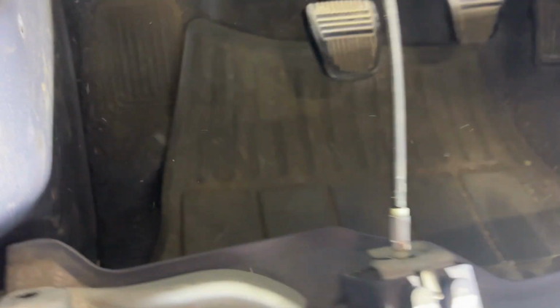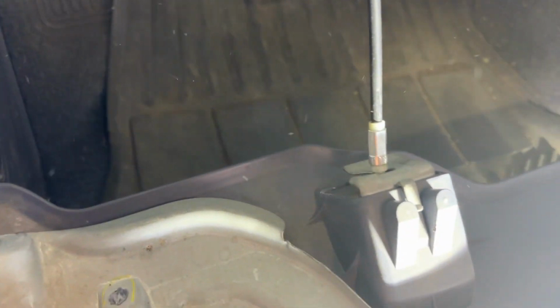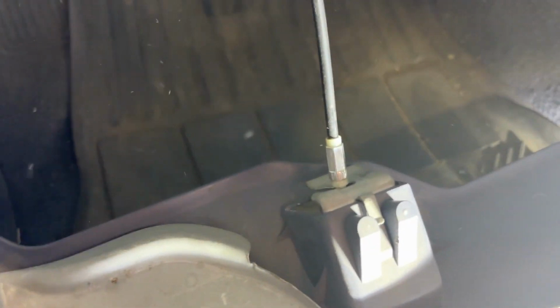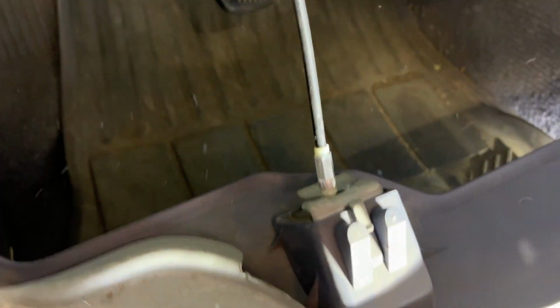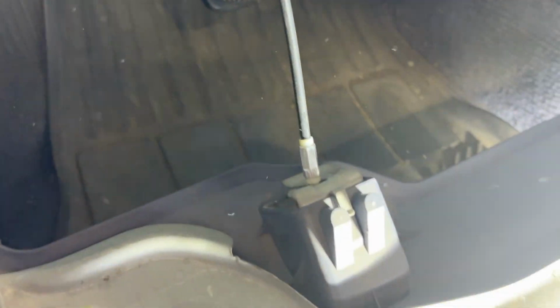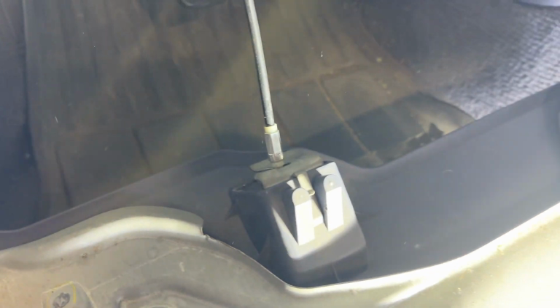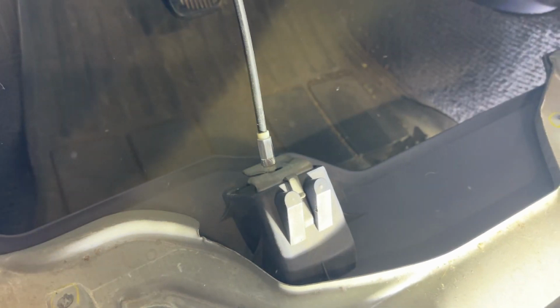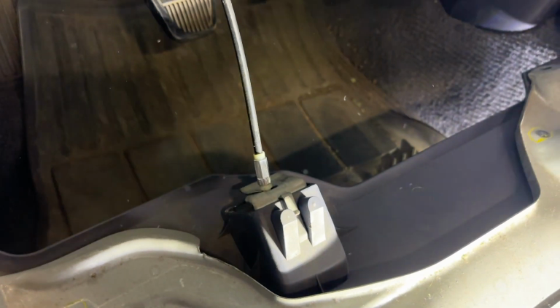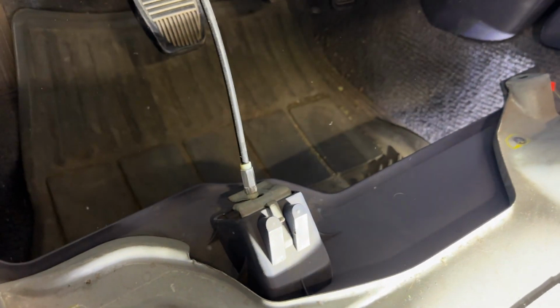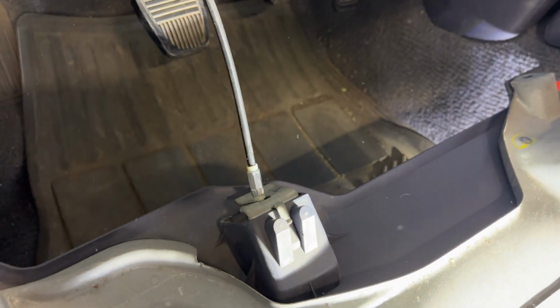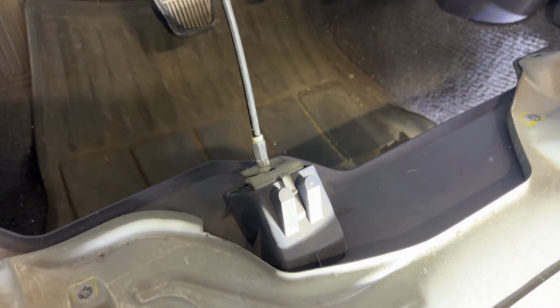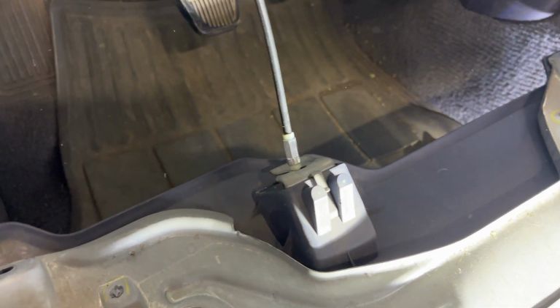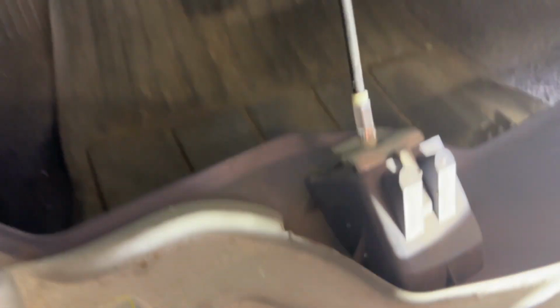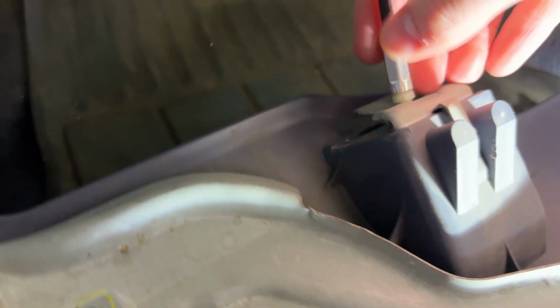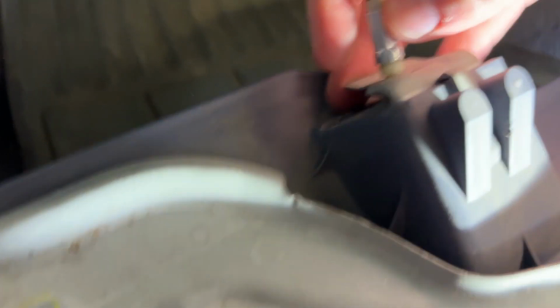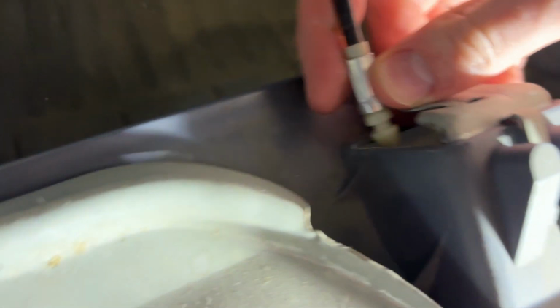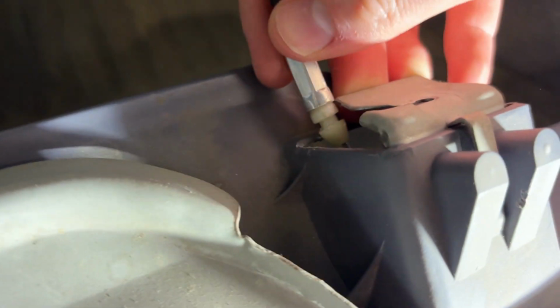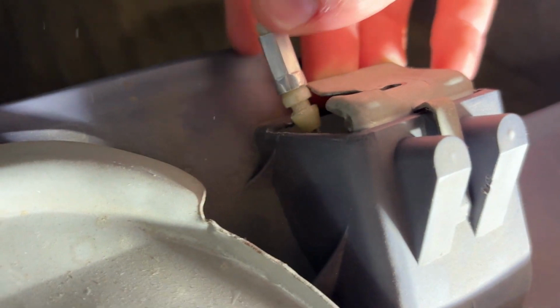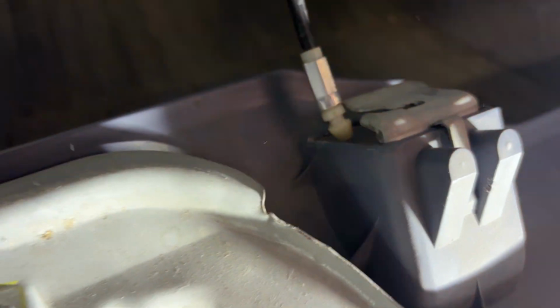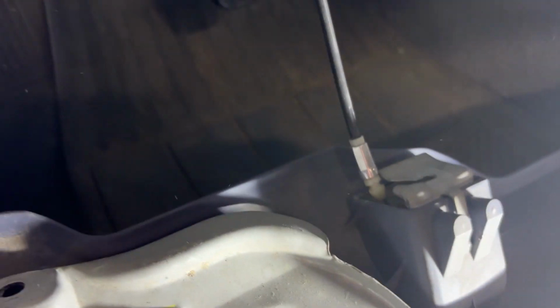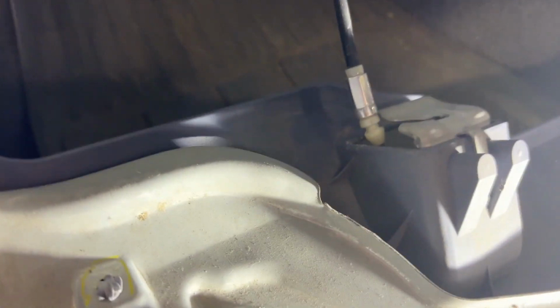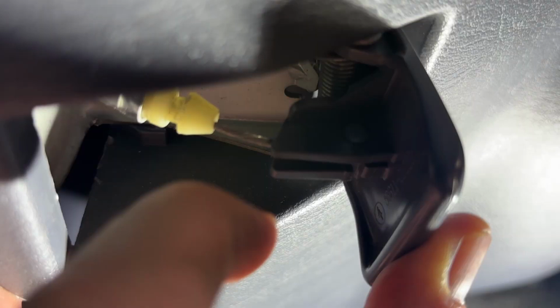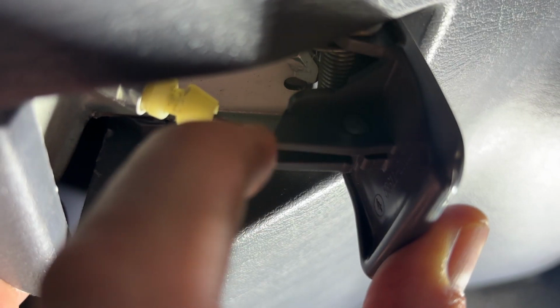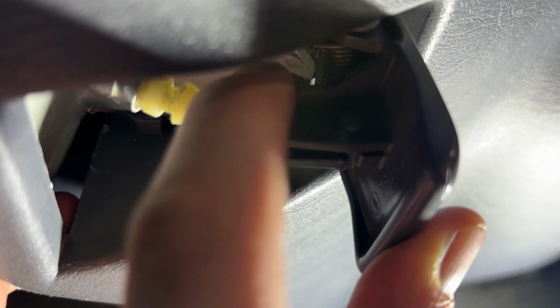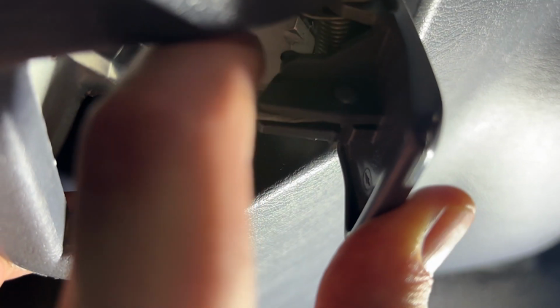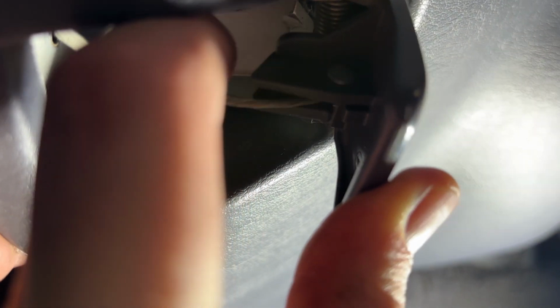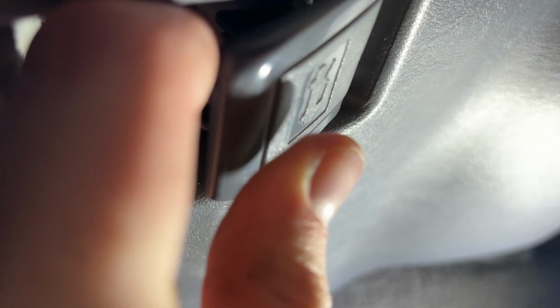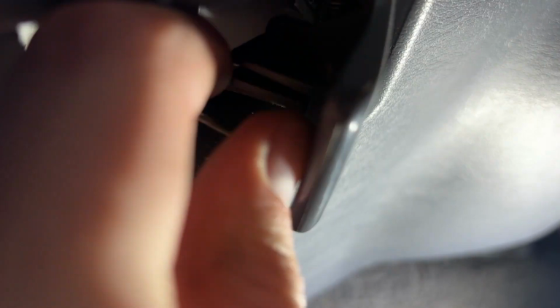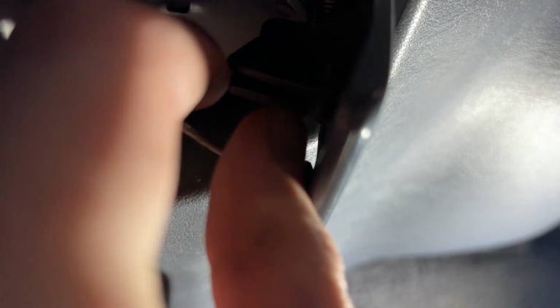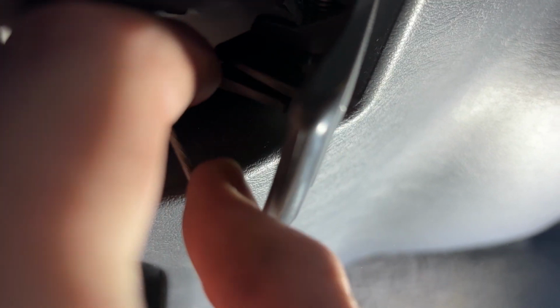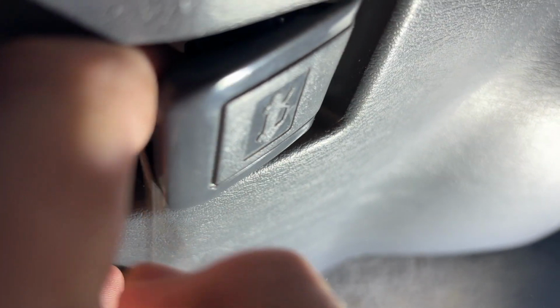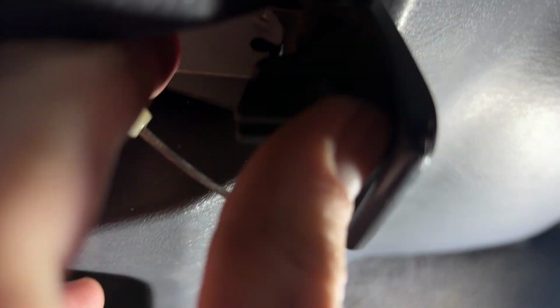Here is your release for the hood, so you need to get this disconnected. You can push it around to the side. From the other side, you put it down here and push it out to the side.